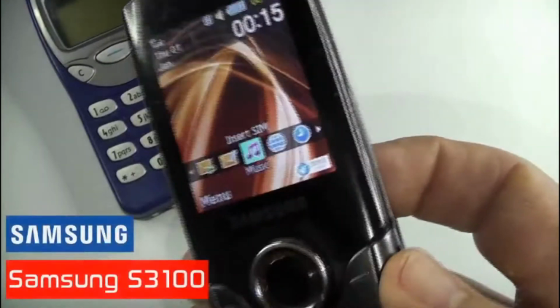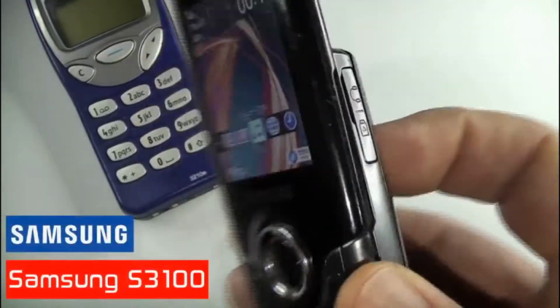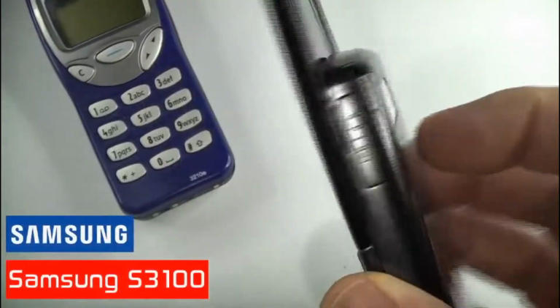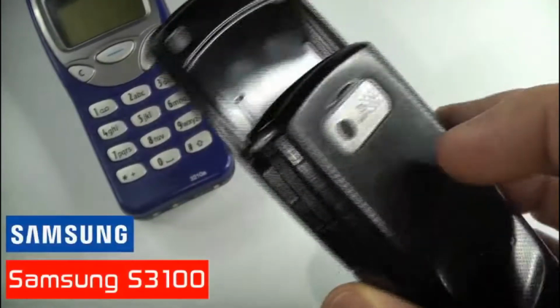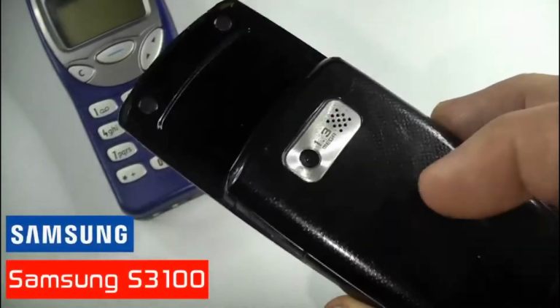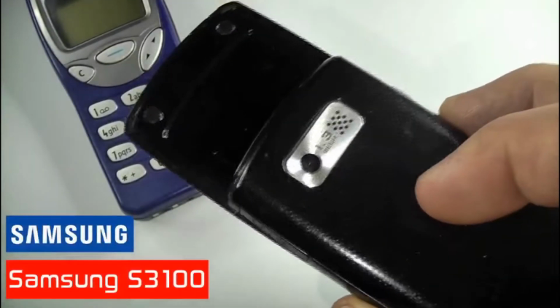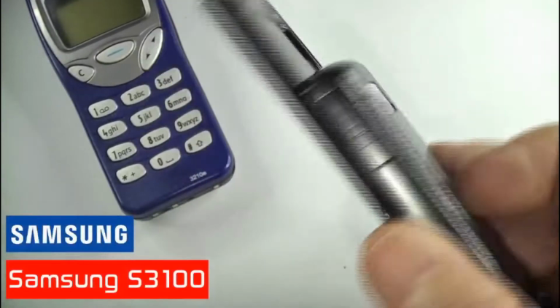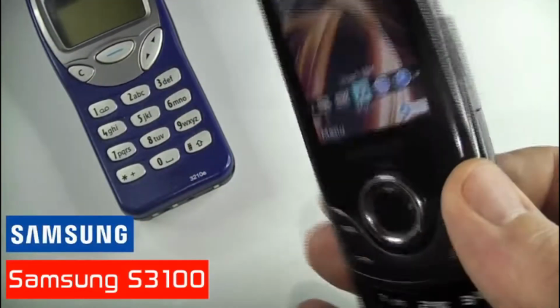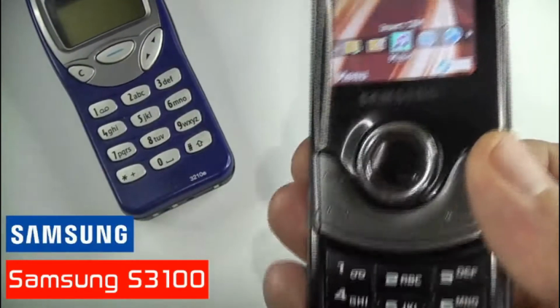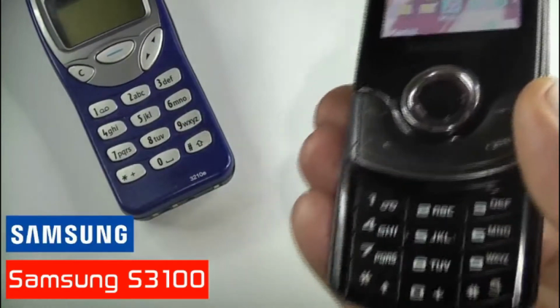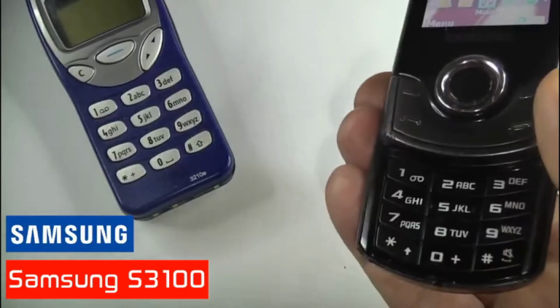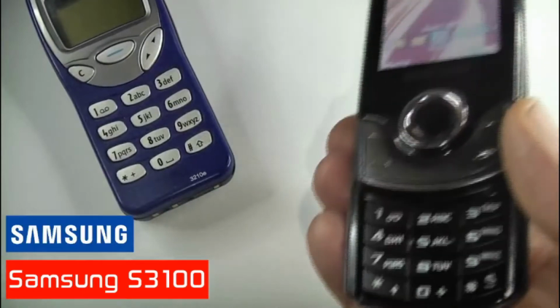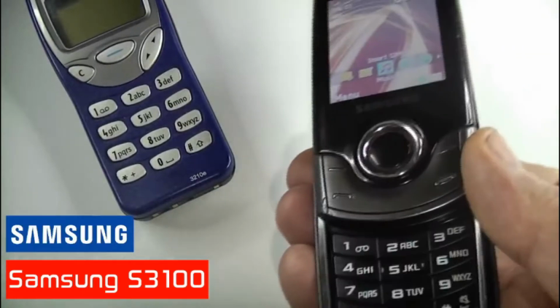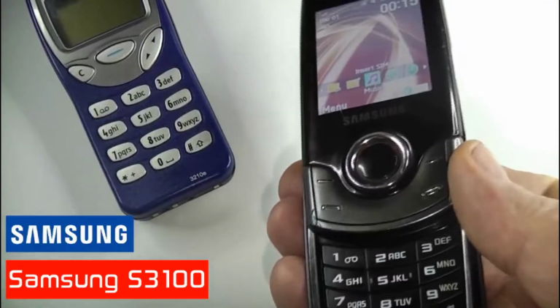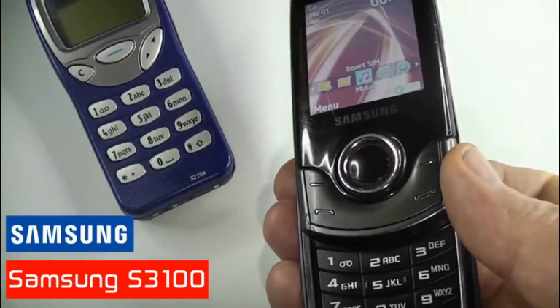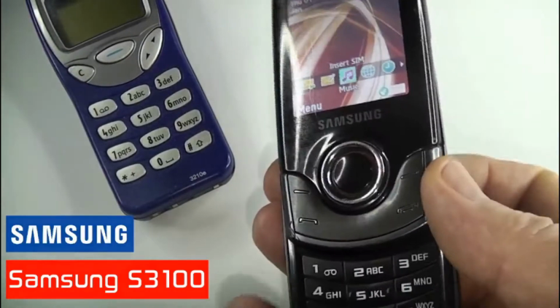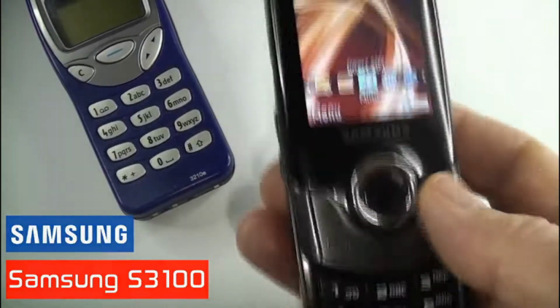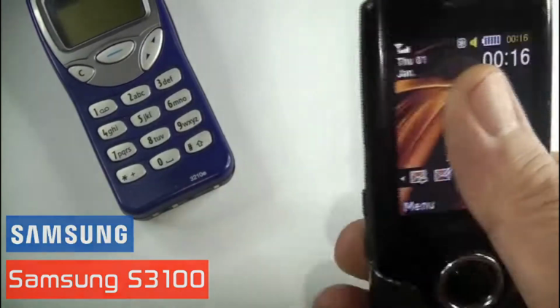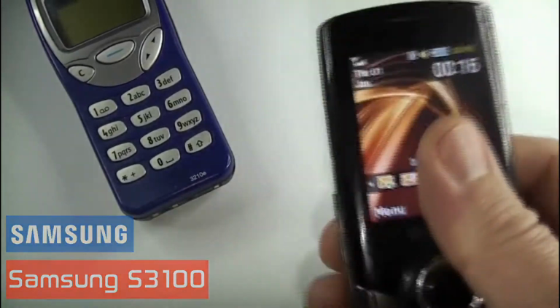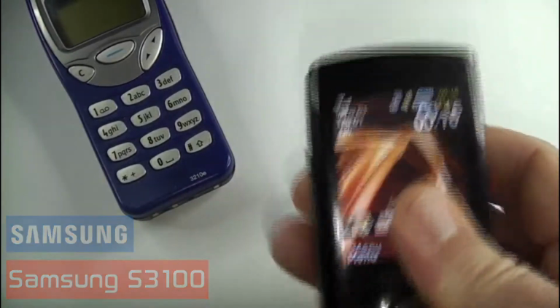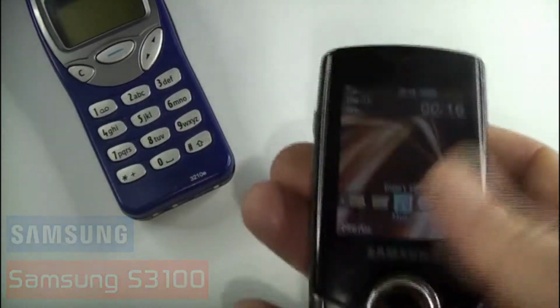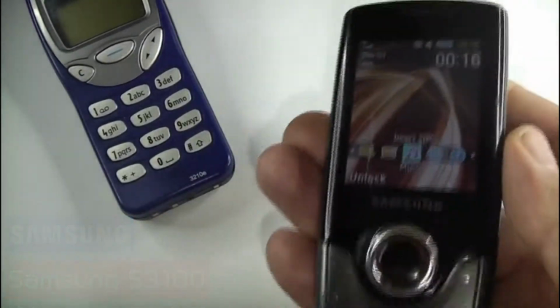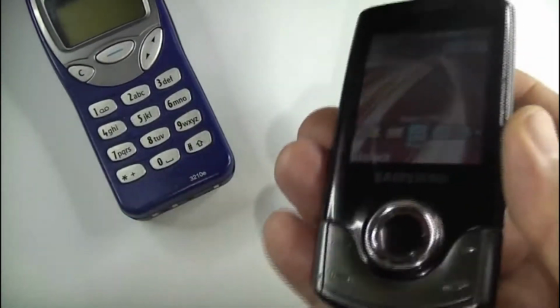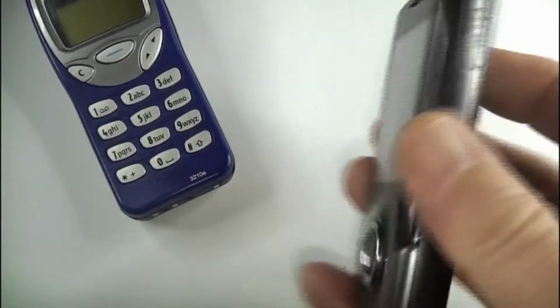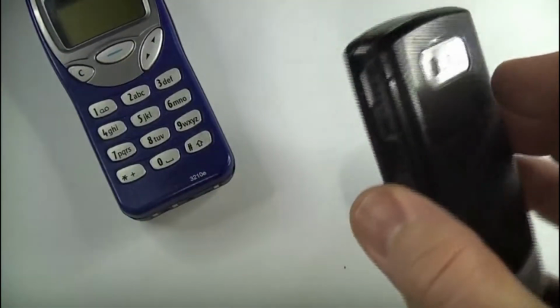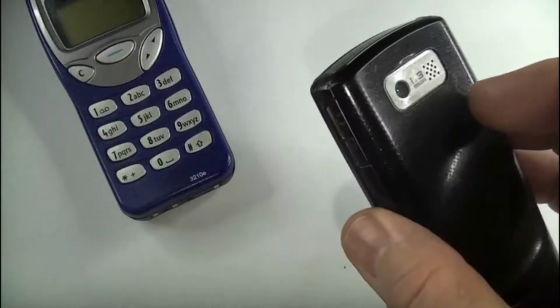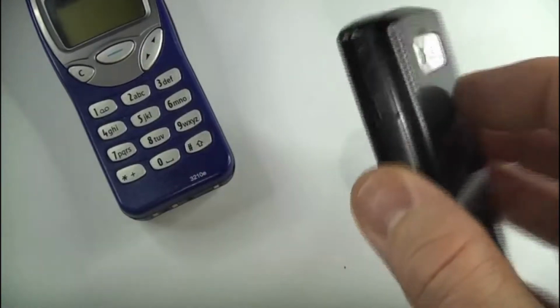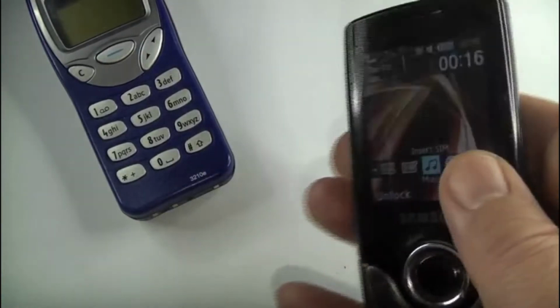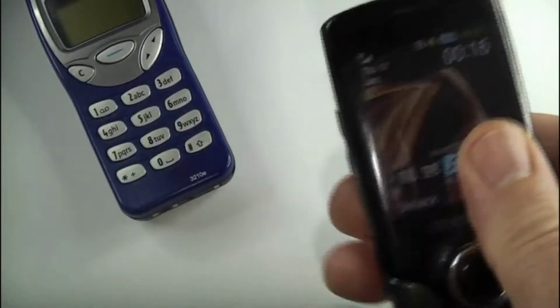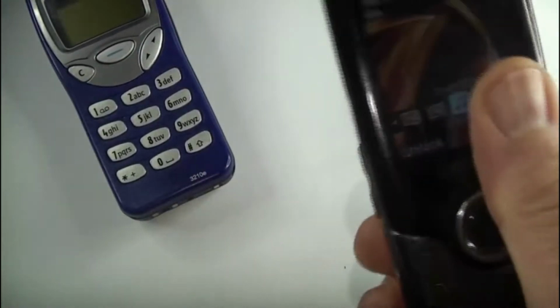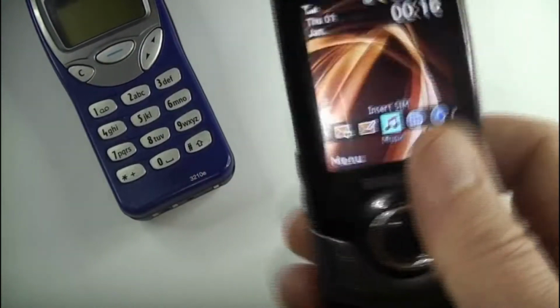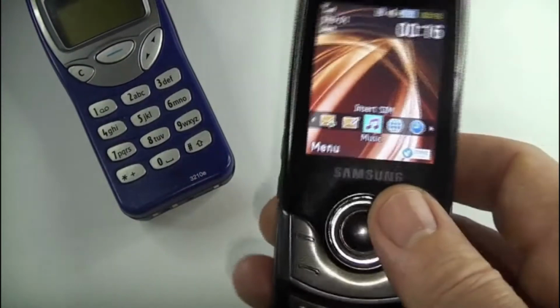Welcome to Vintage Mobile Phone Reviews, I'm Alan. Today I'm going to take you through a quick review of the Samsung S3100, which was released in 2009.